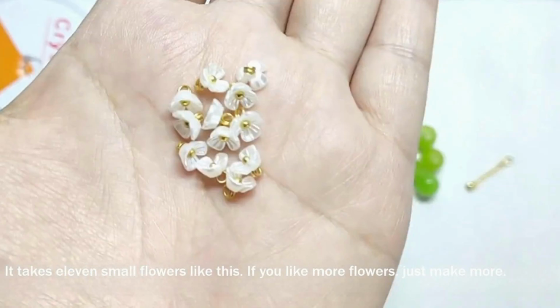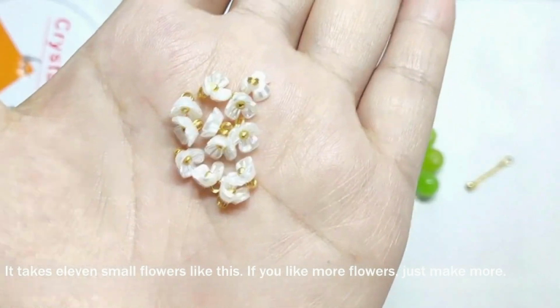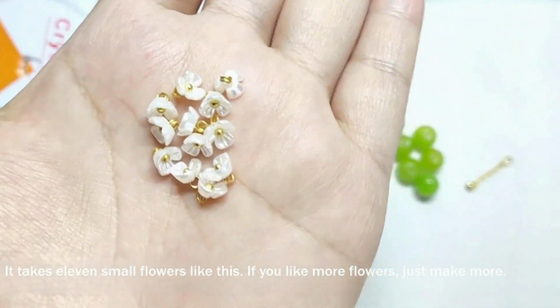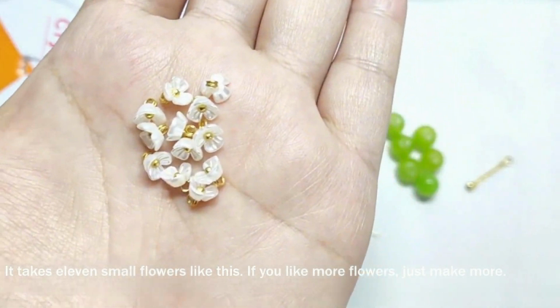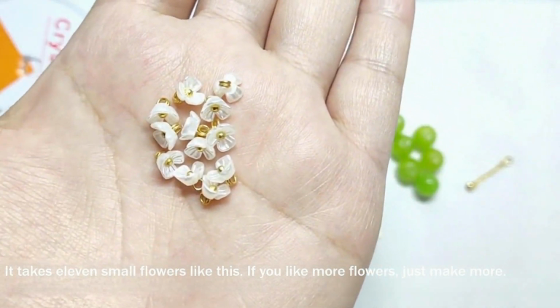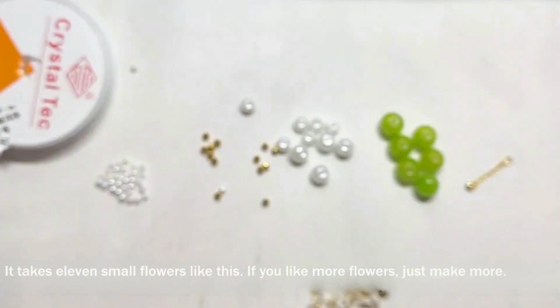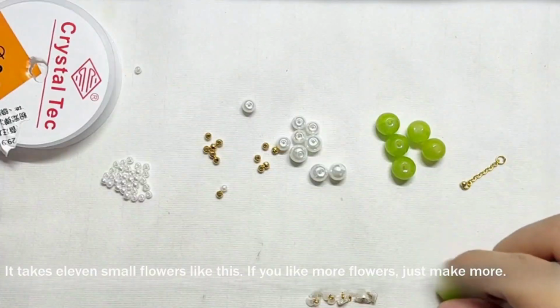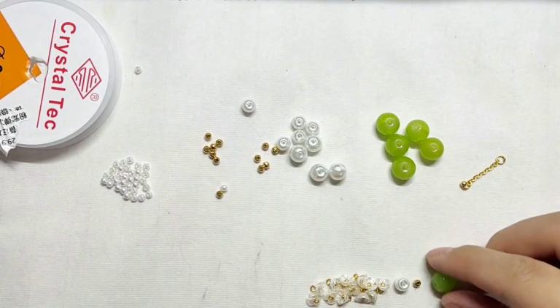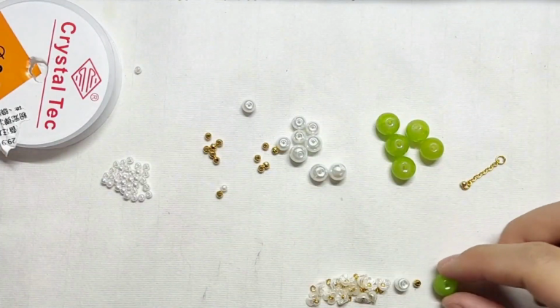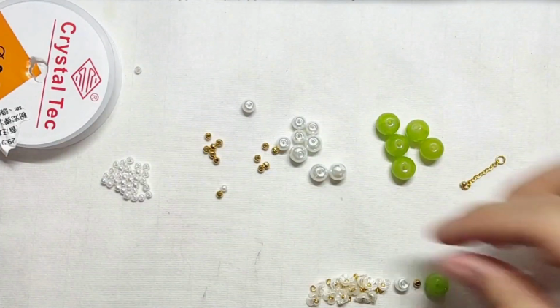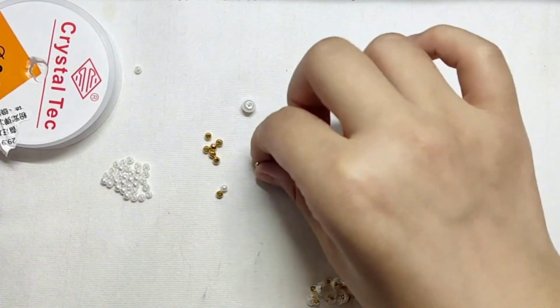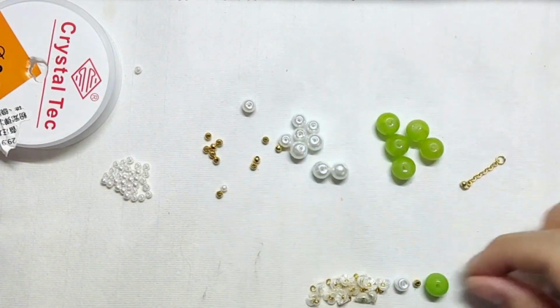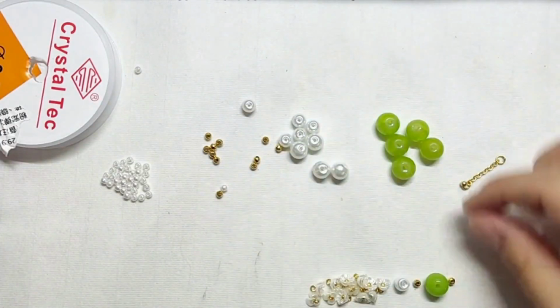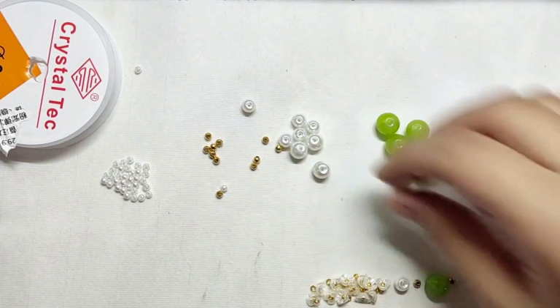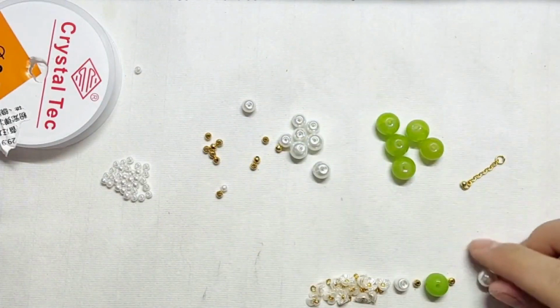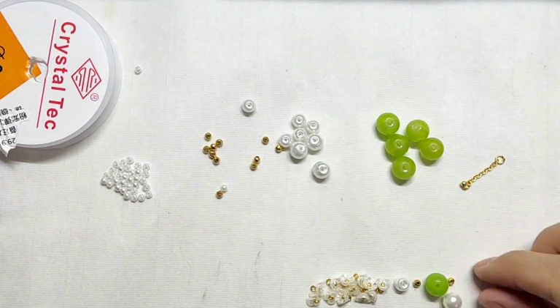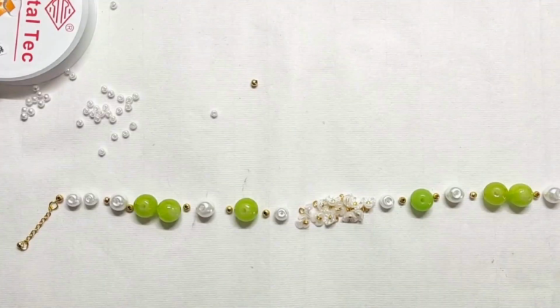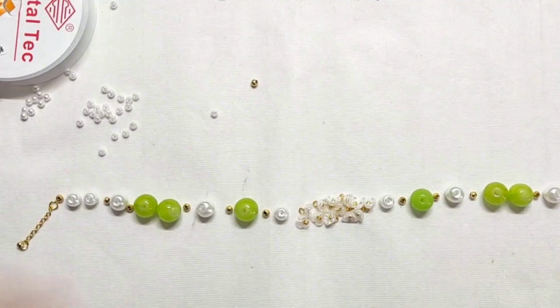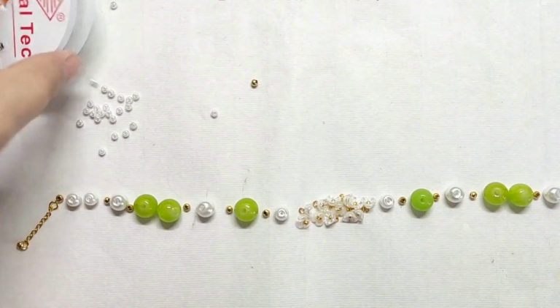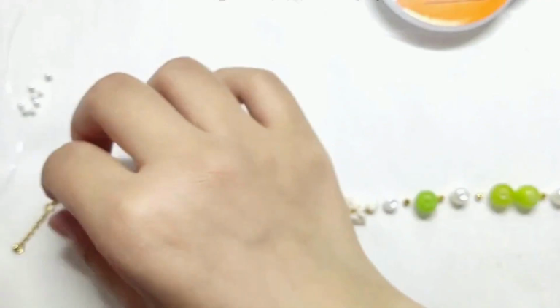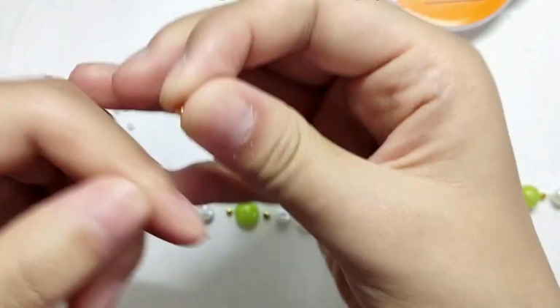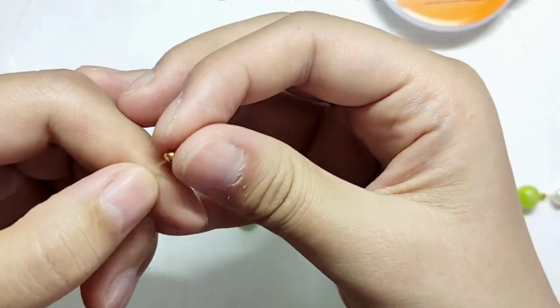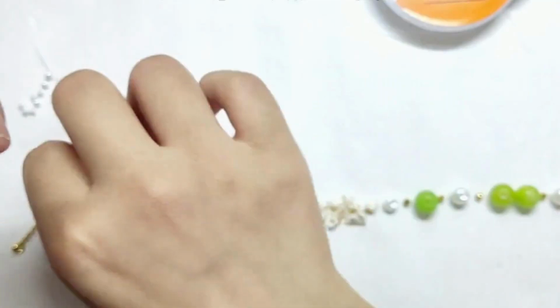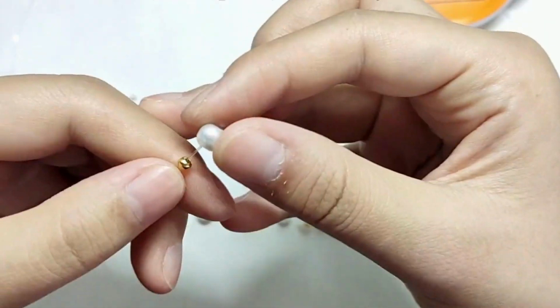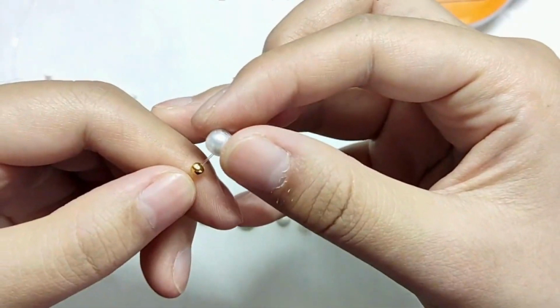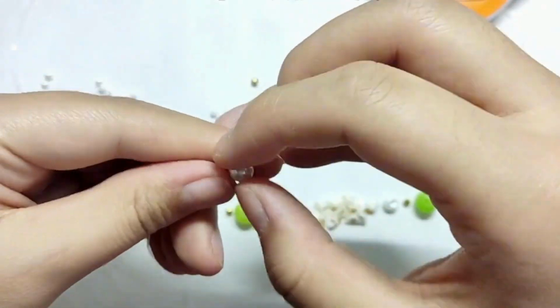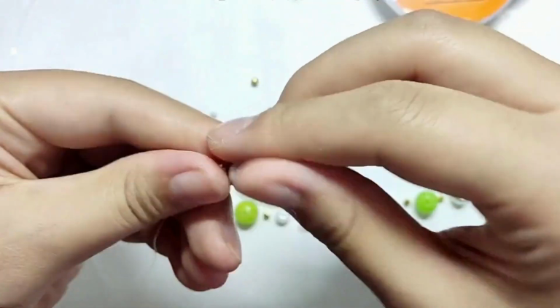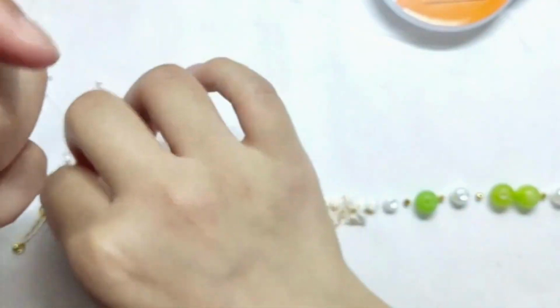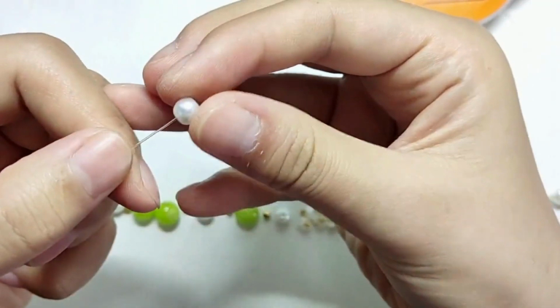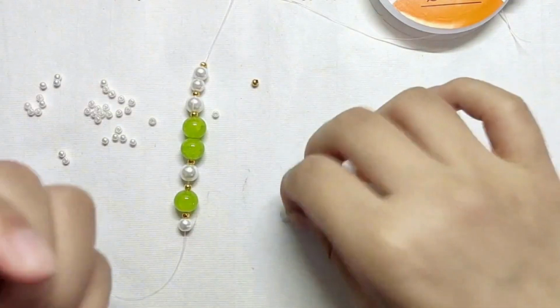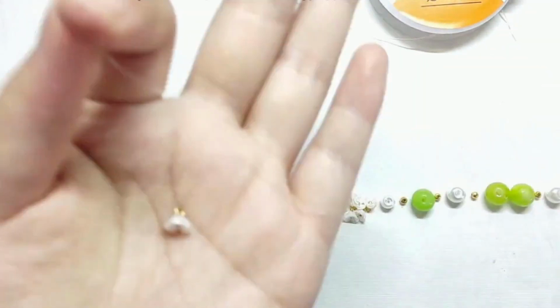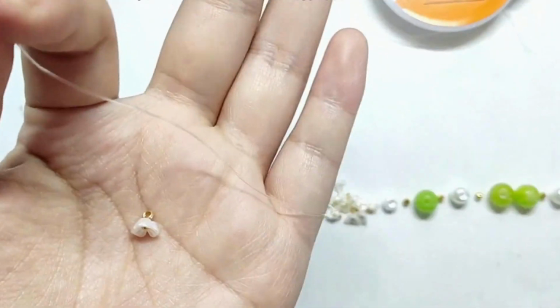Arrange the position as shown in the video, take out a long thread, and start stringing beads from one end. After stringing half of the thread, string the flowers in order, and then string the rest.